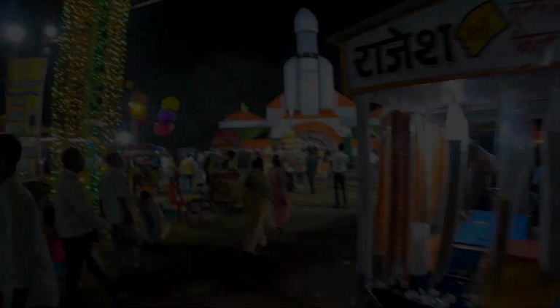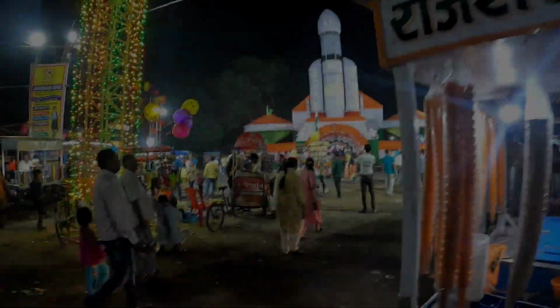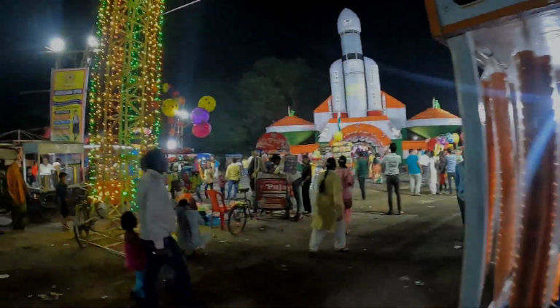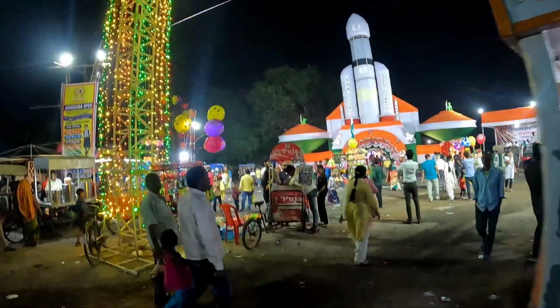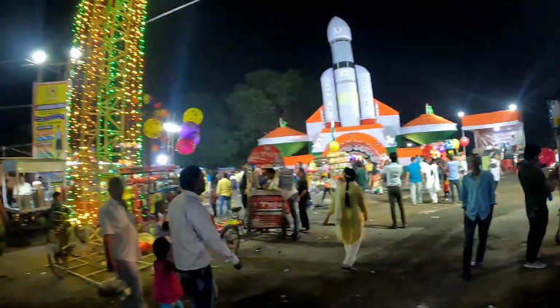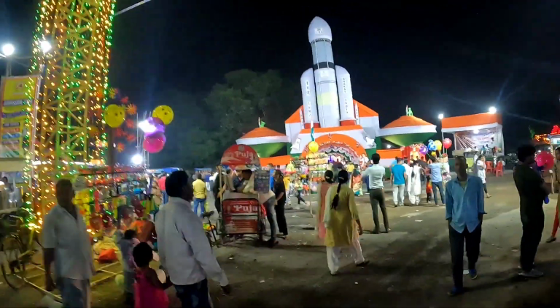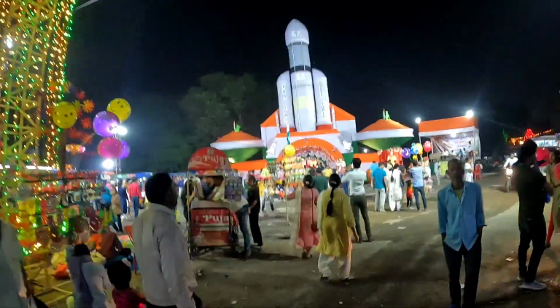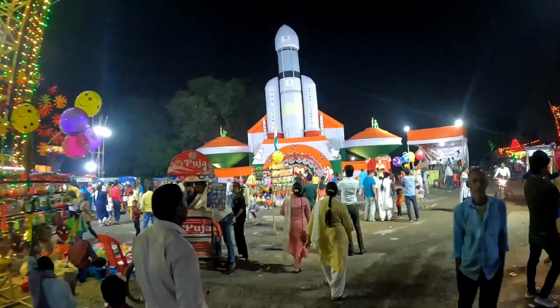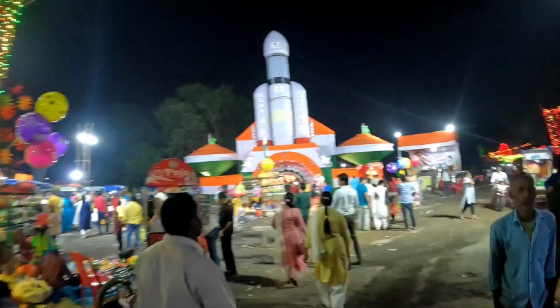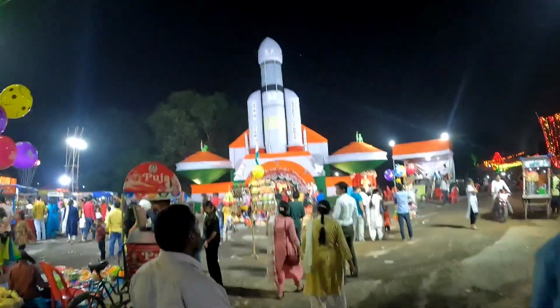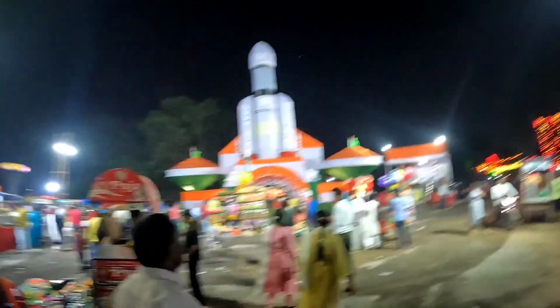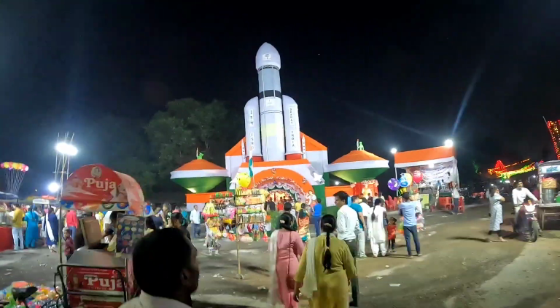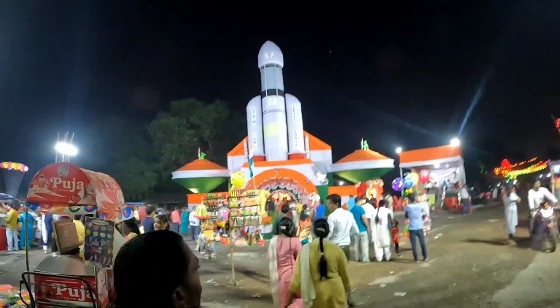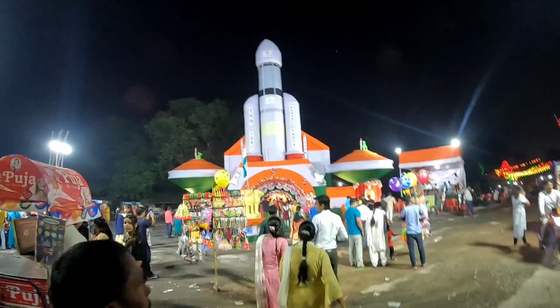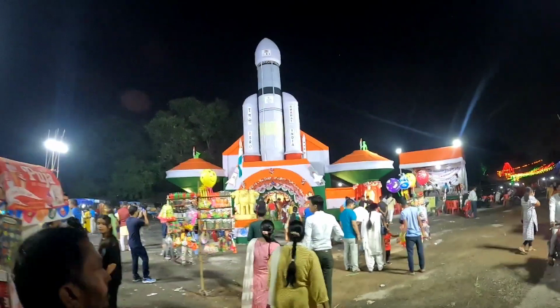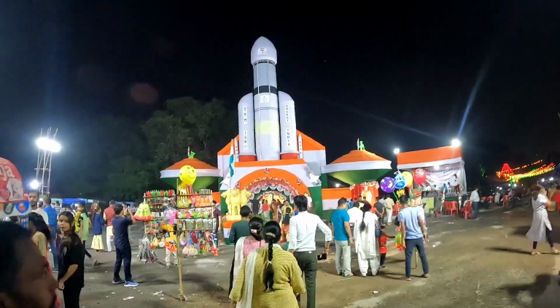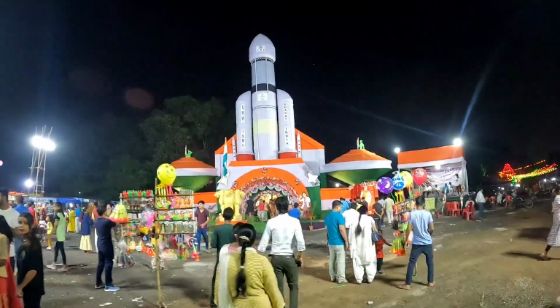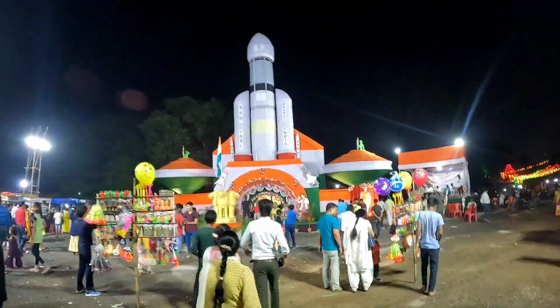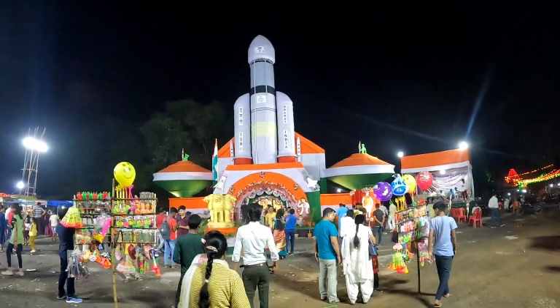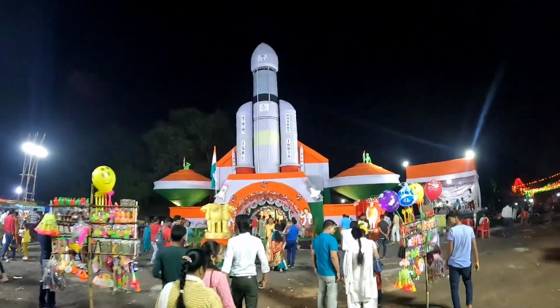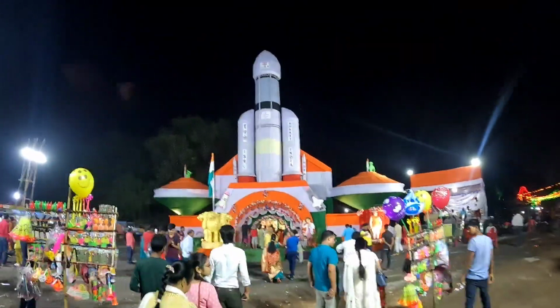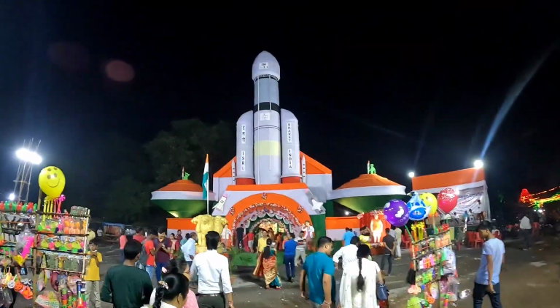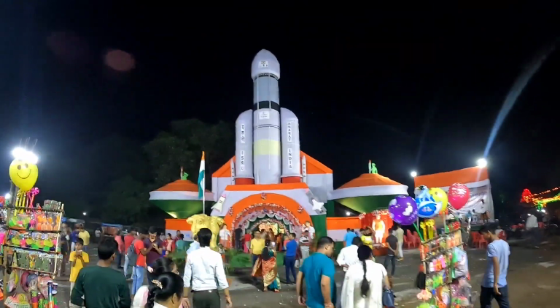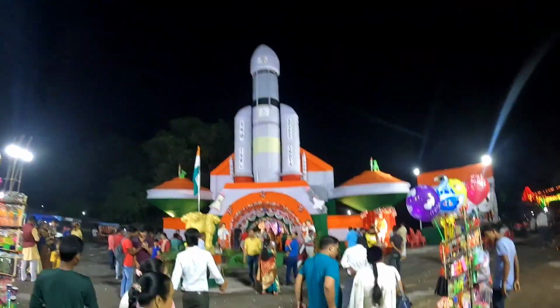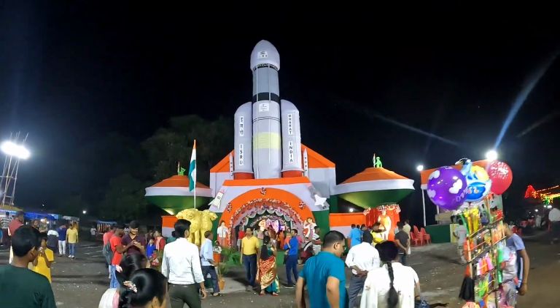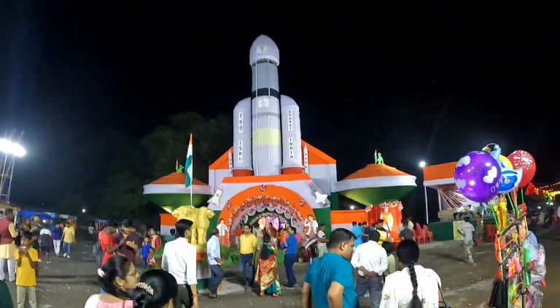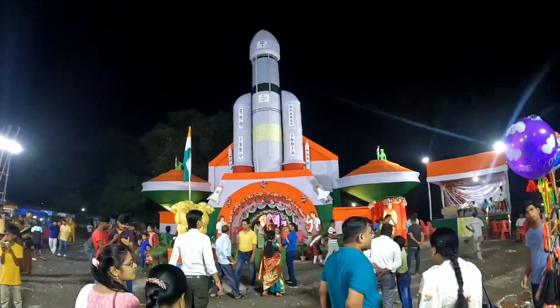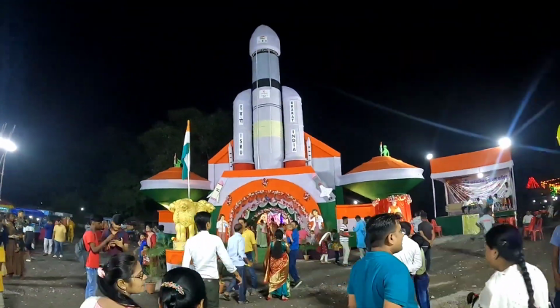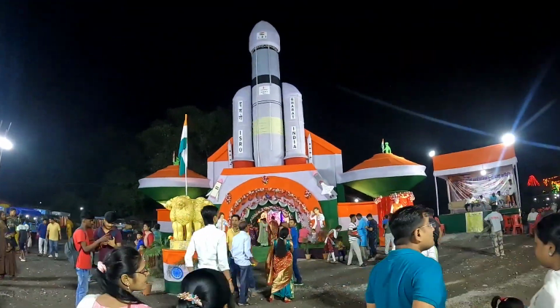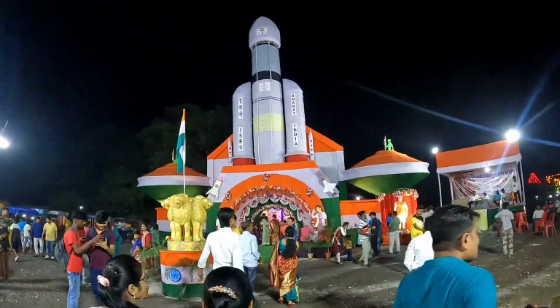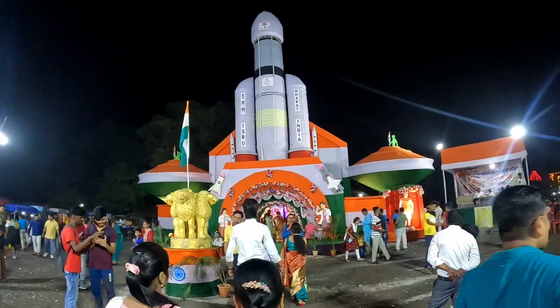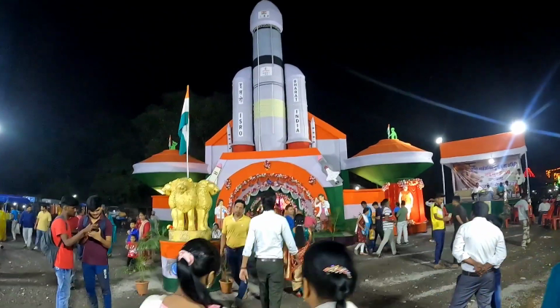My friends, there is another pond here. You can see it here. This is the theme of Chandrayaan. It is a very beautiful pond. Let's go inside.